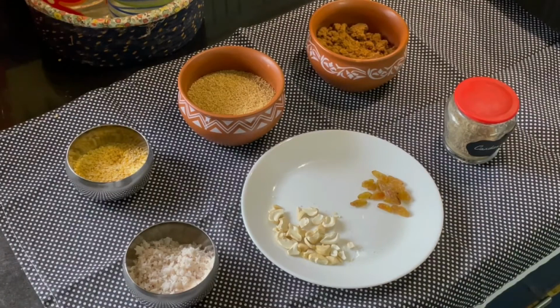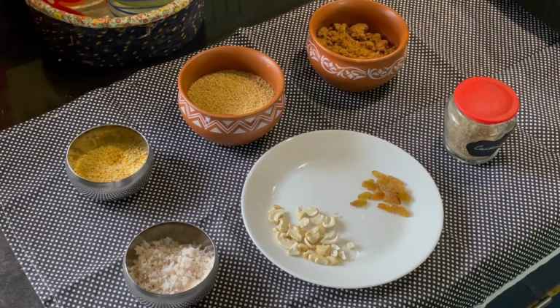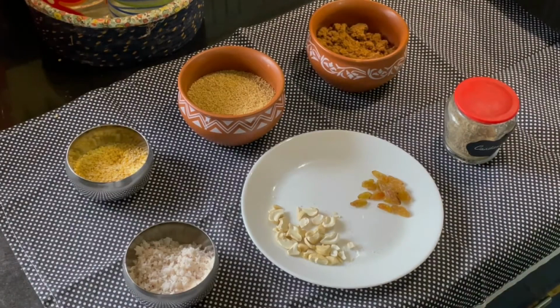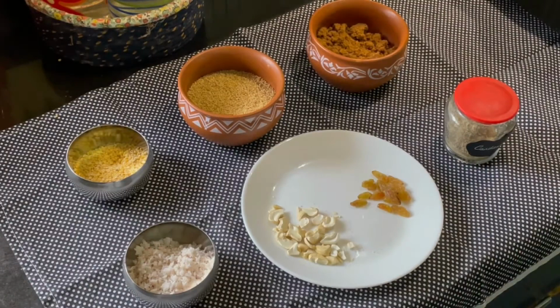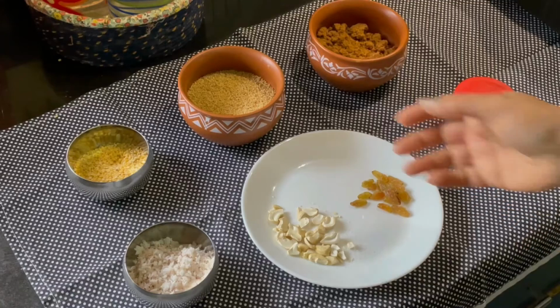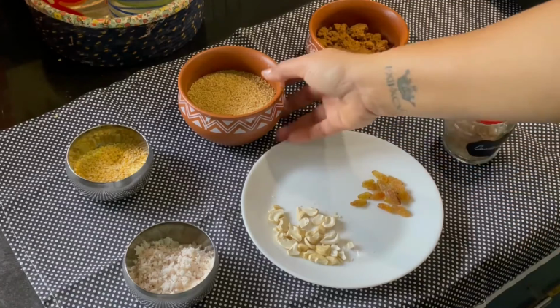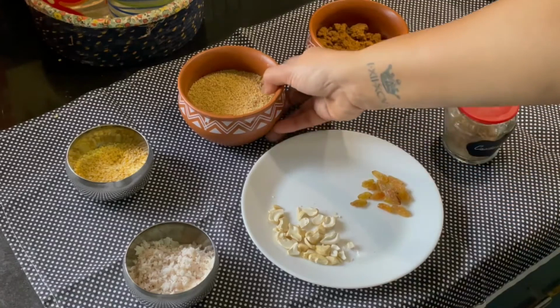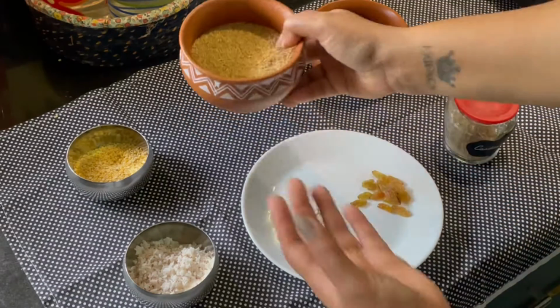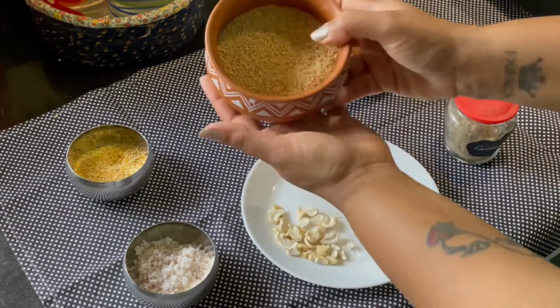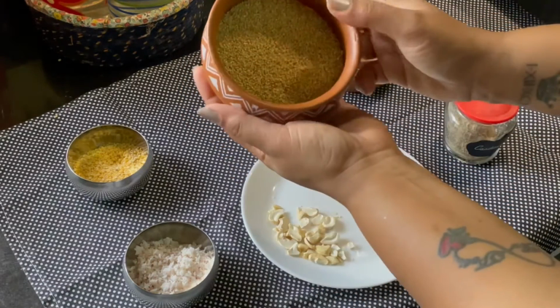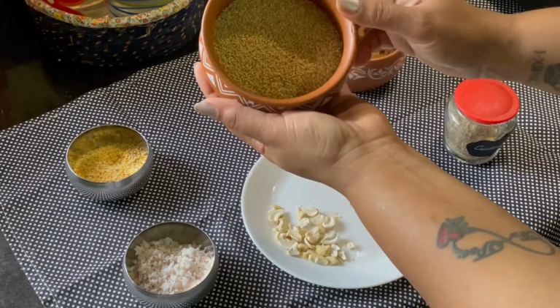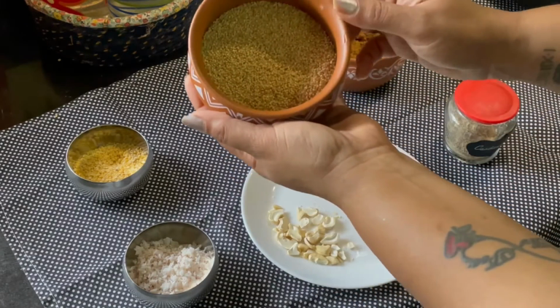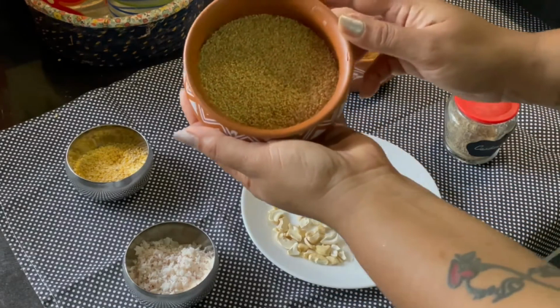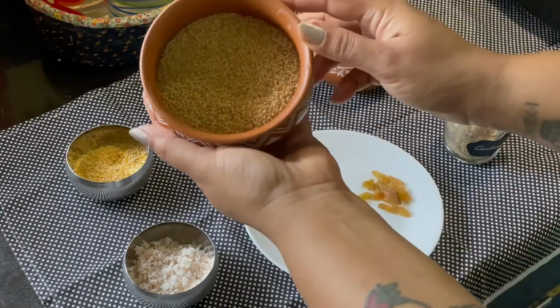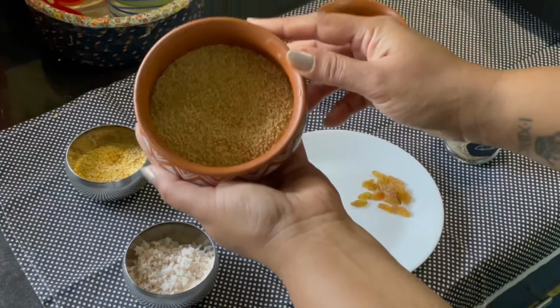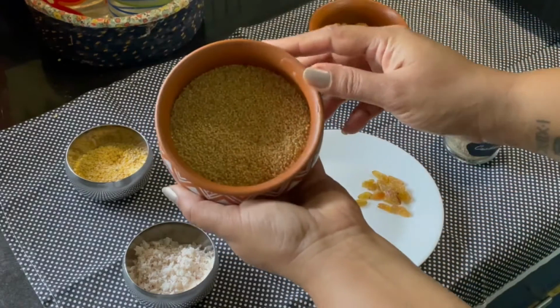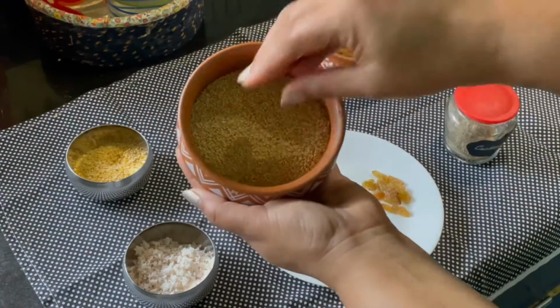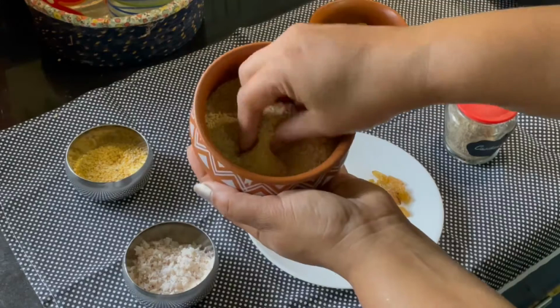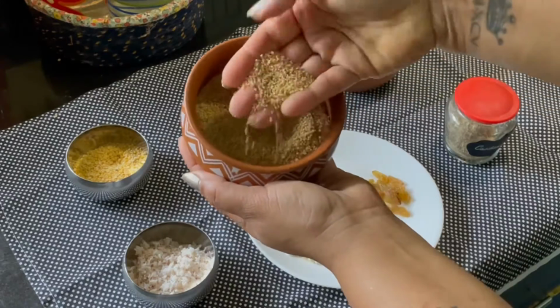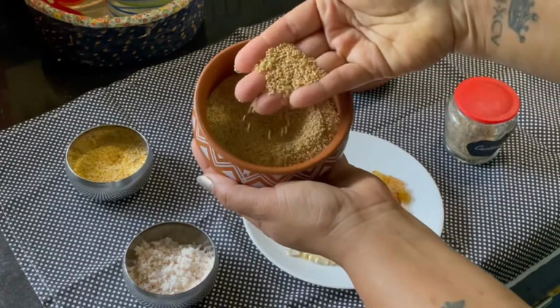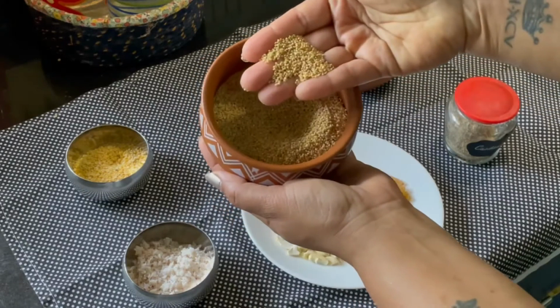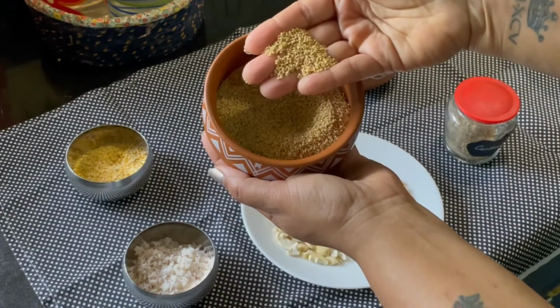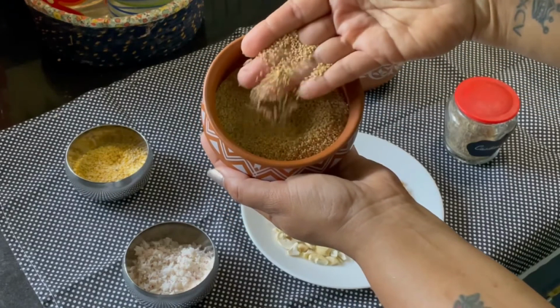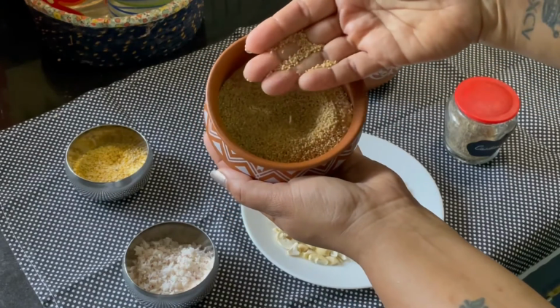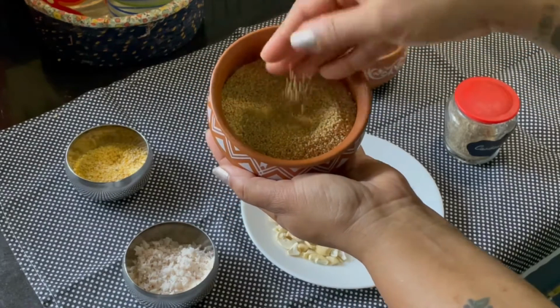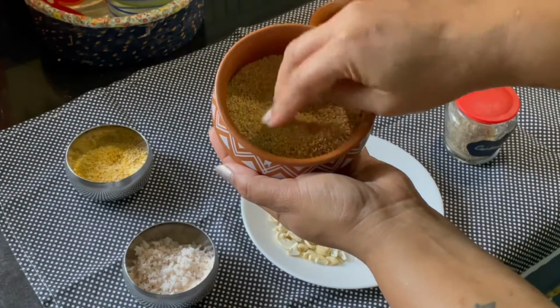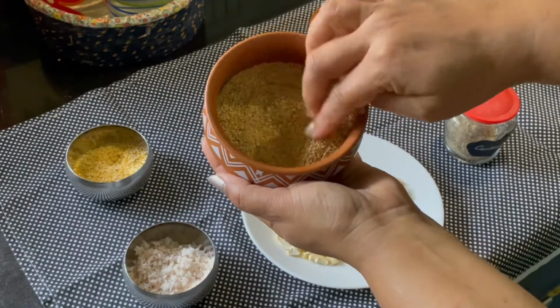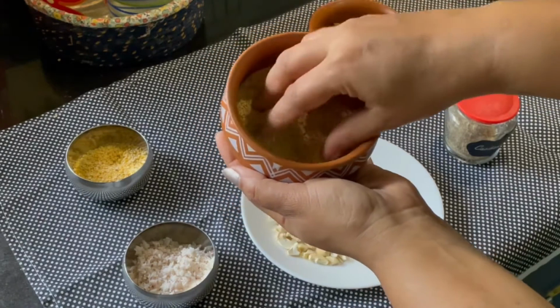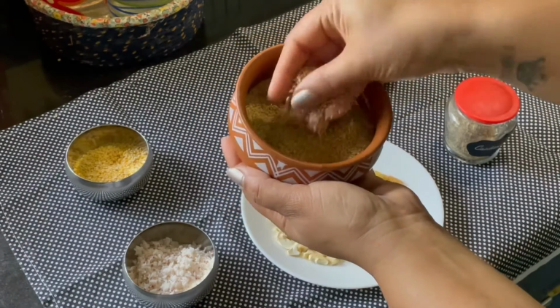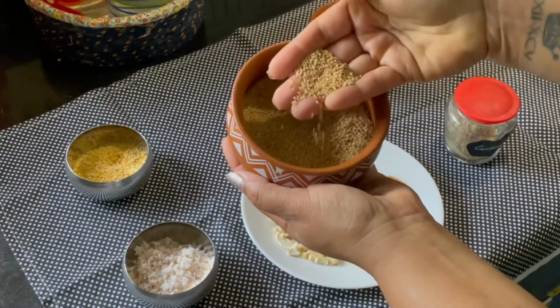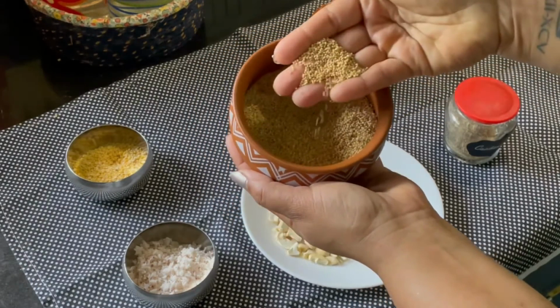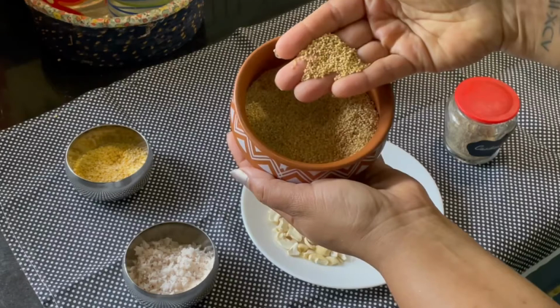Welcome to Prakriti Living. Today we are going to make a sweet dish with Millets. The Millet that I am going to use is Foxtail Millet, also called Tinai in Tamil.